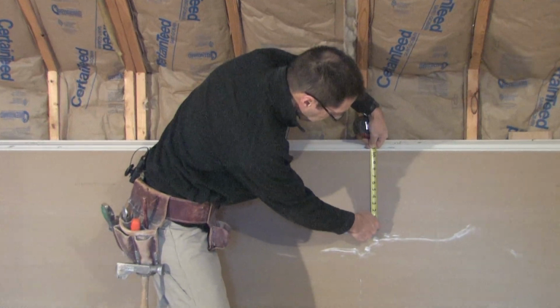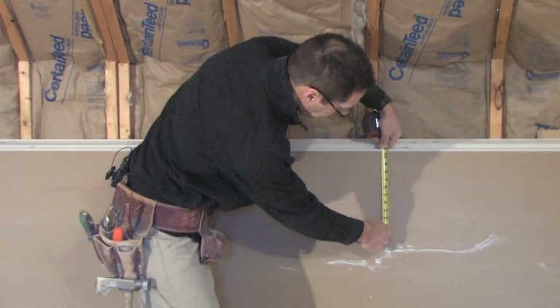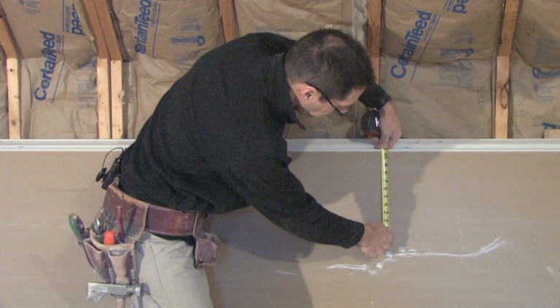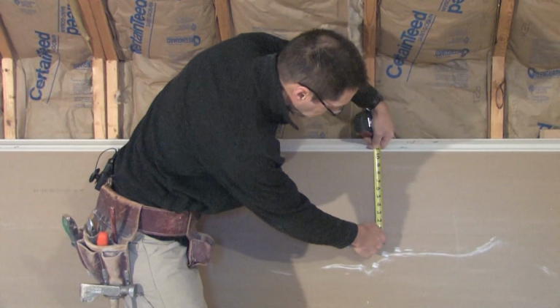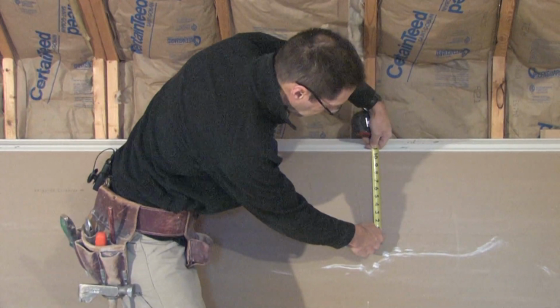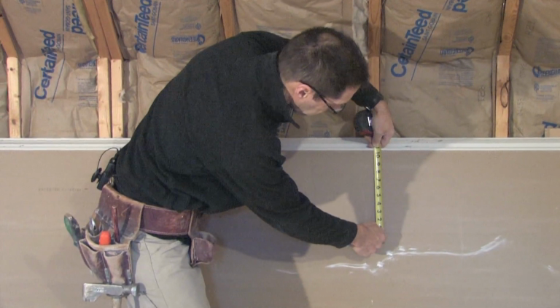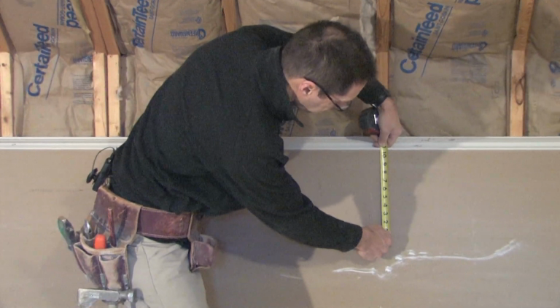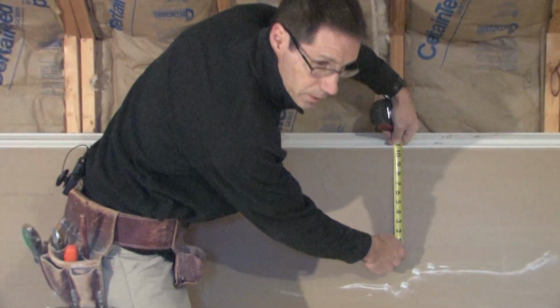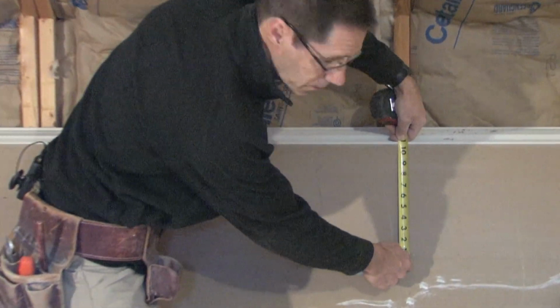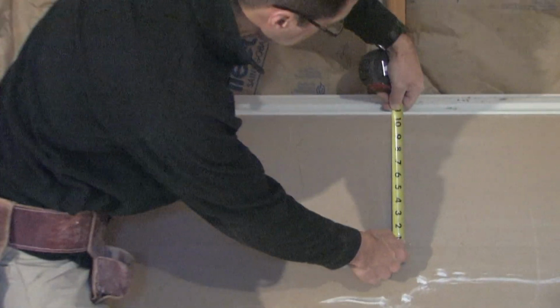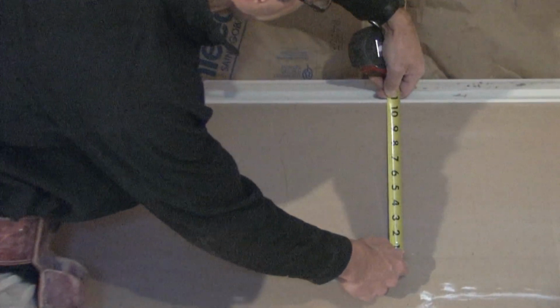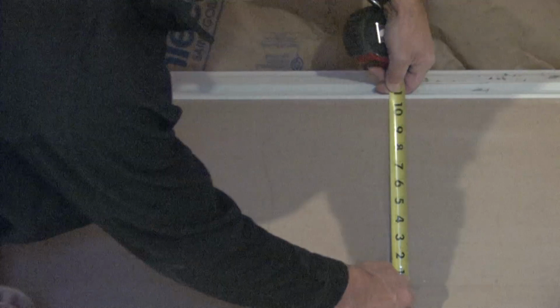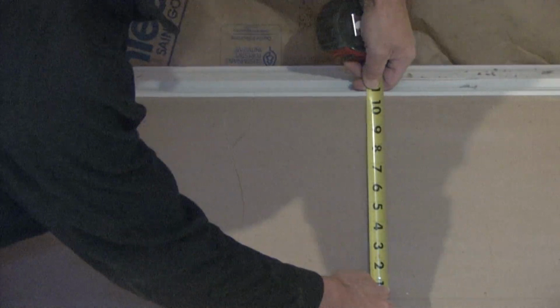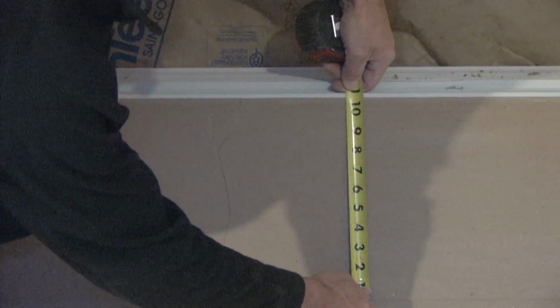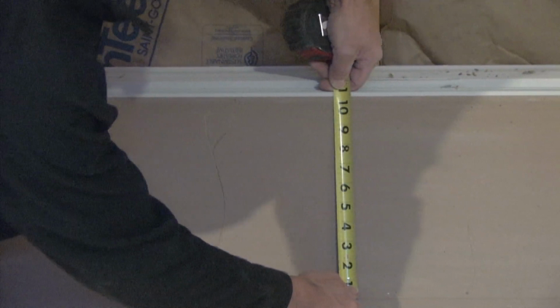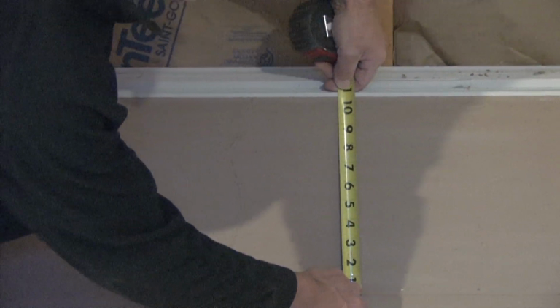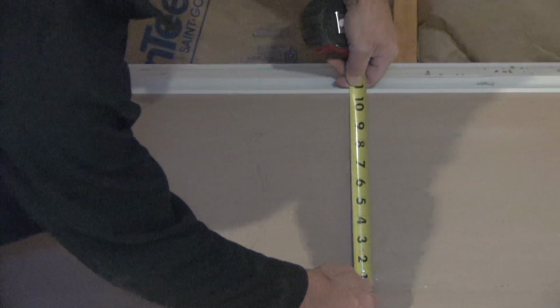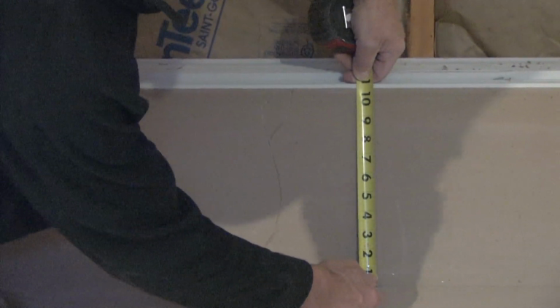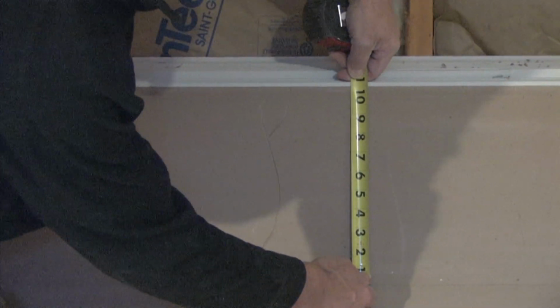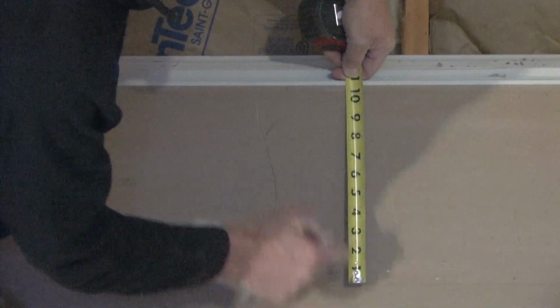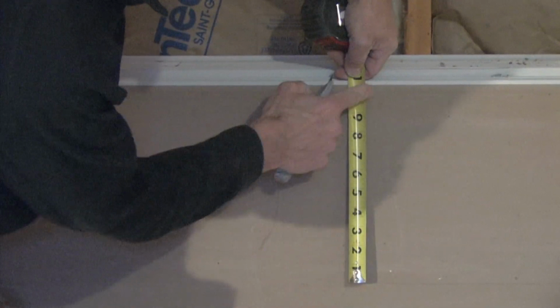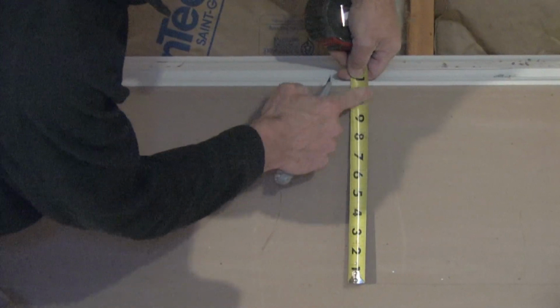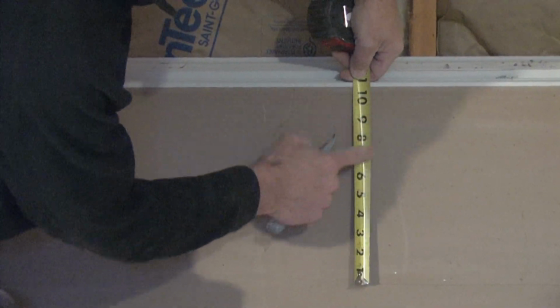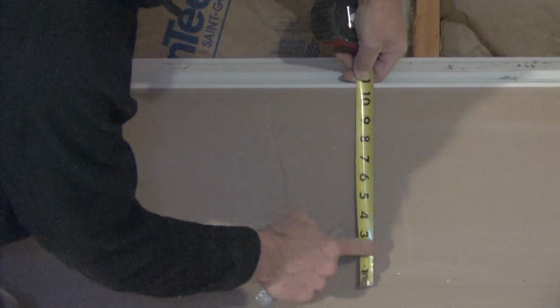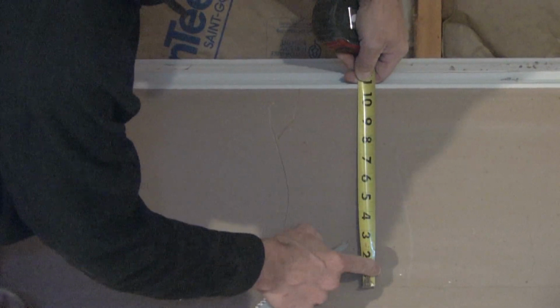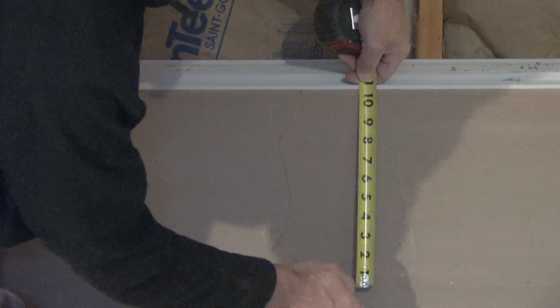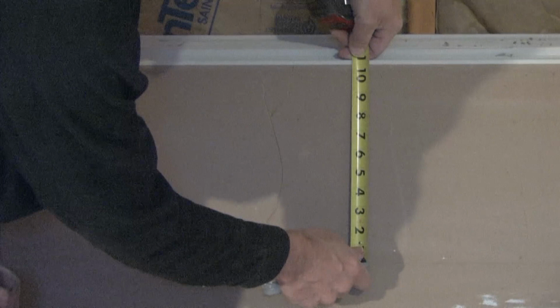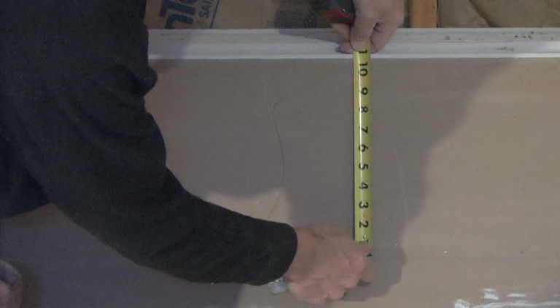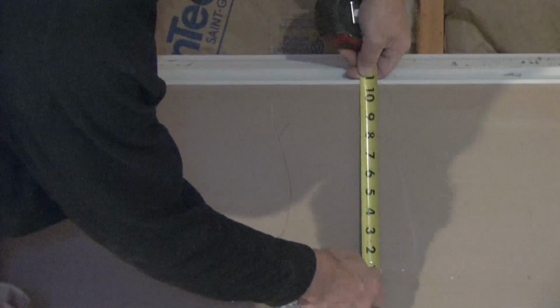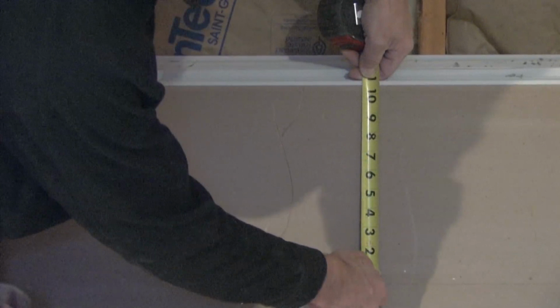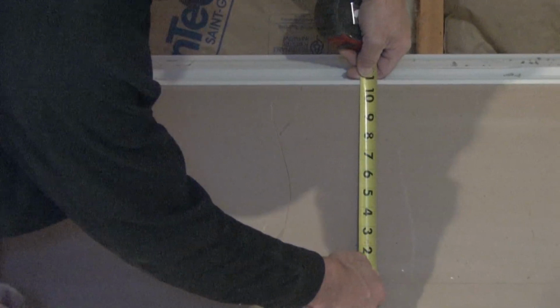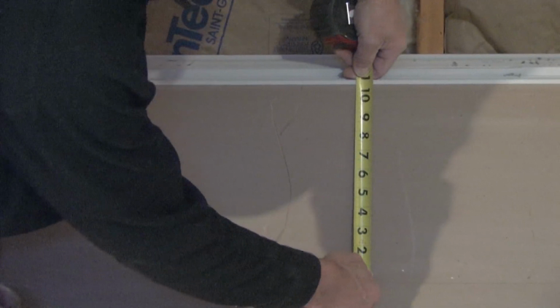As I pull the knife and tape measure across the panel, I'm trying to hold it at a 90 degree angle. This dimension here is going to be at a 90 degree angle so that my cut will be straighter.